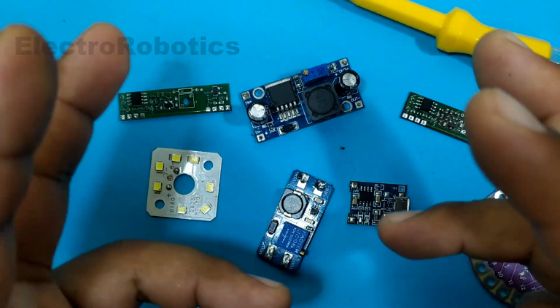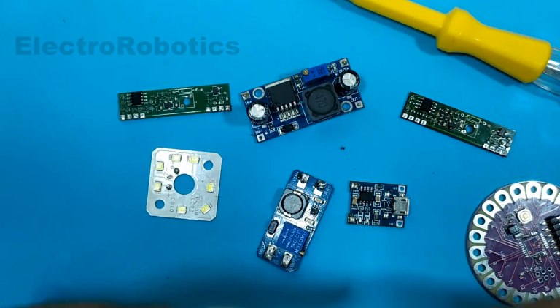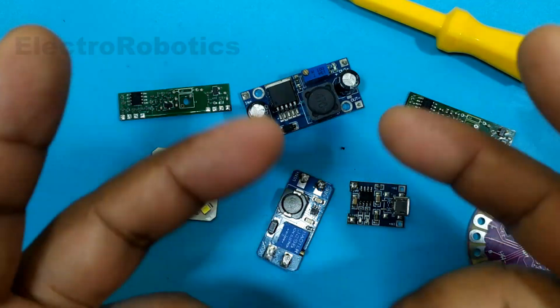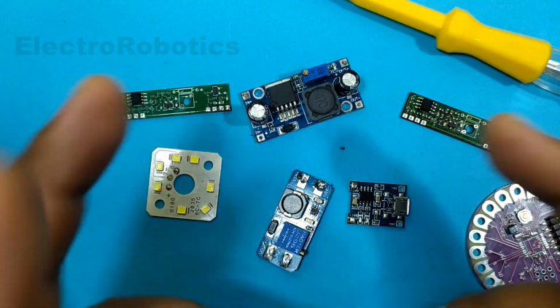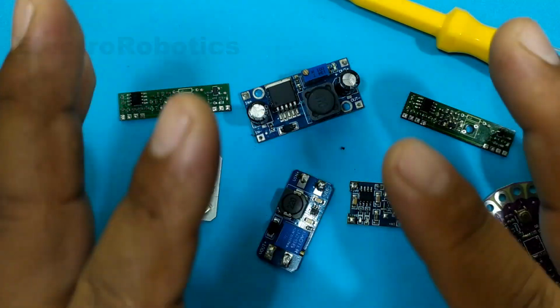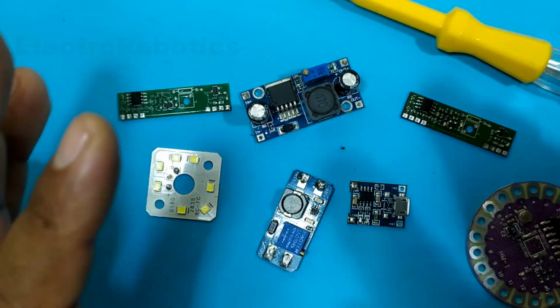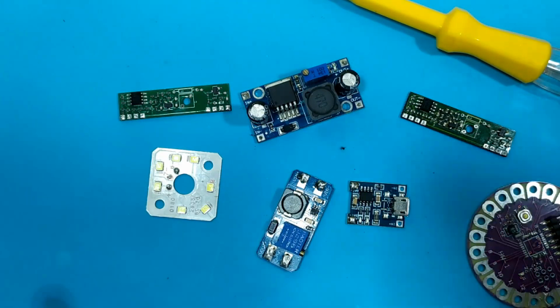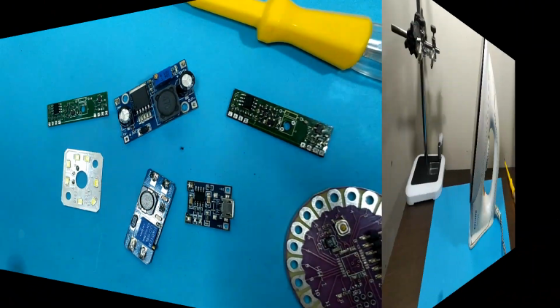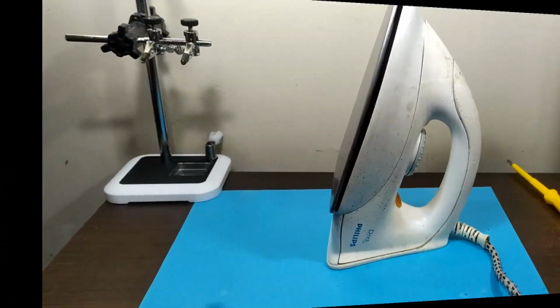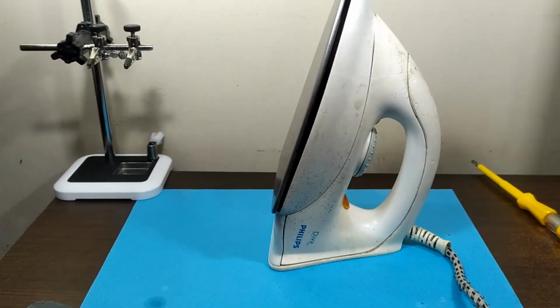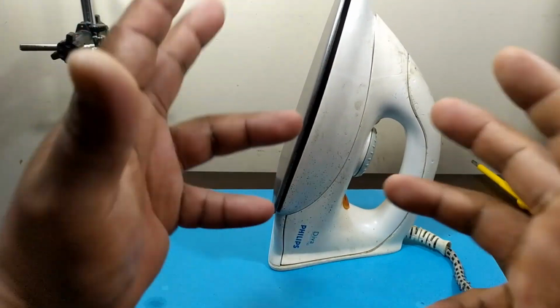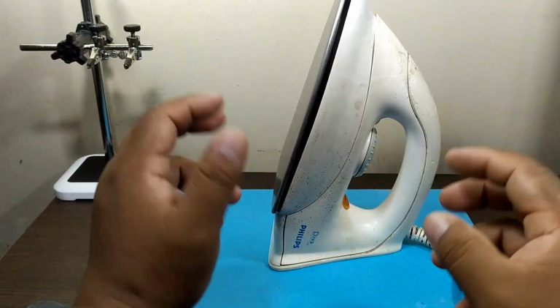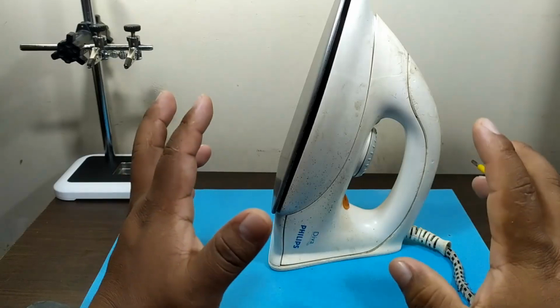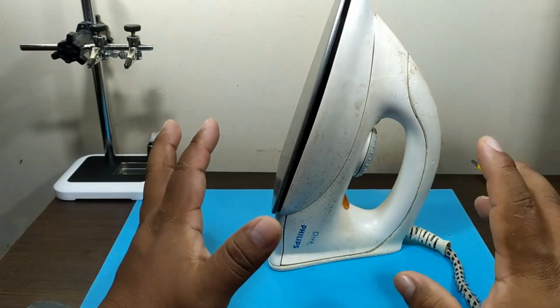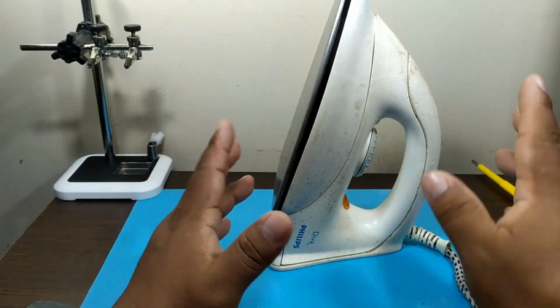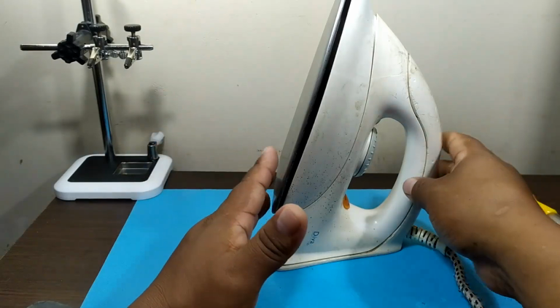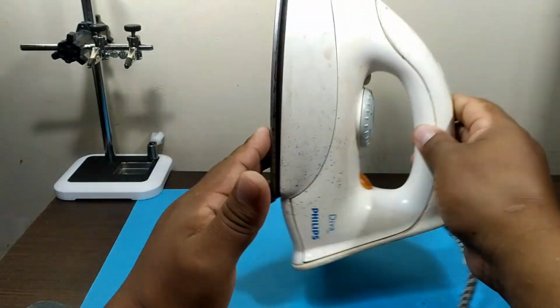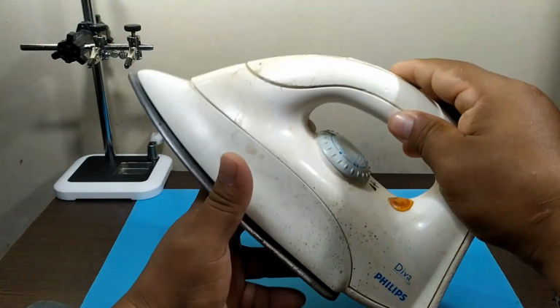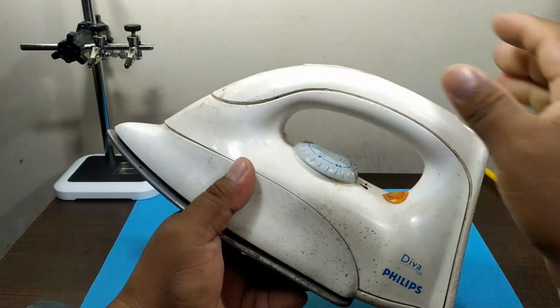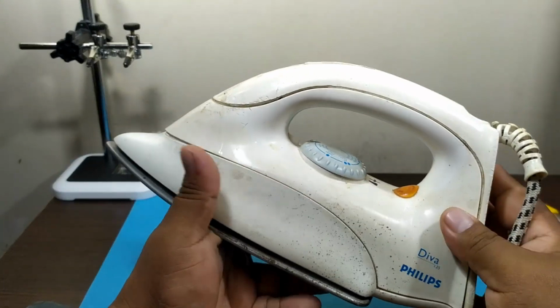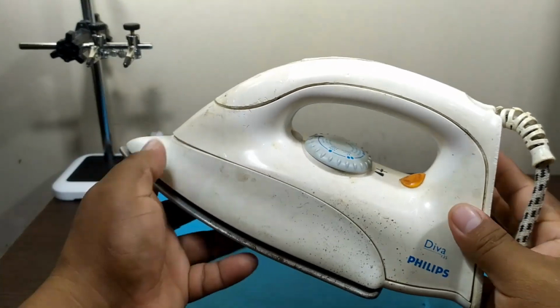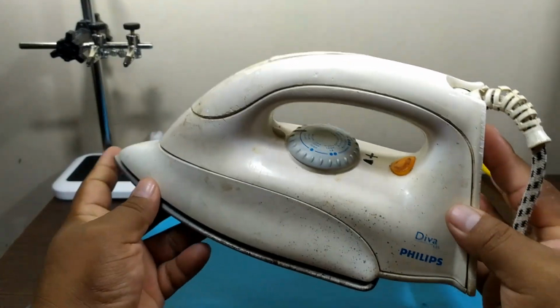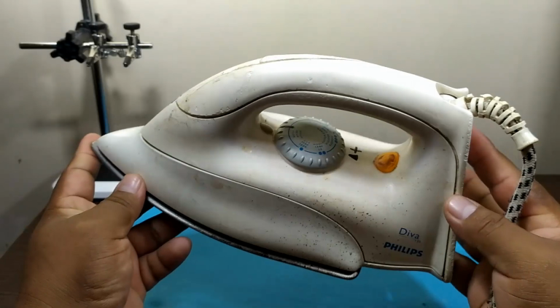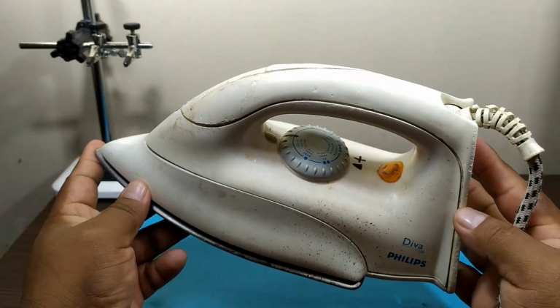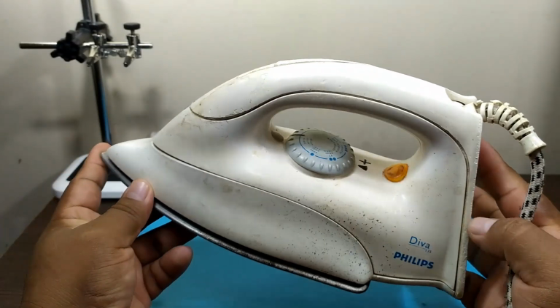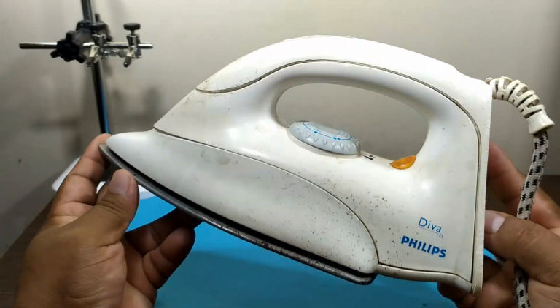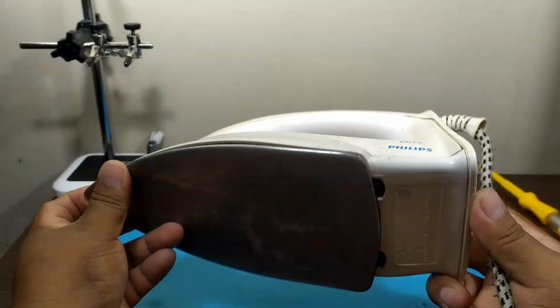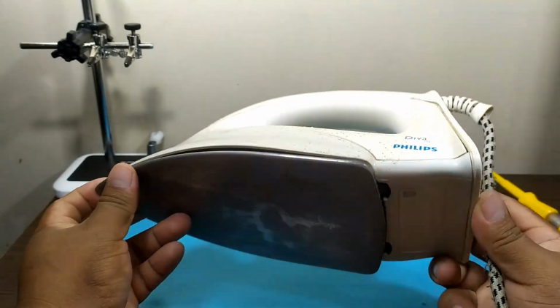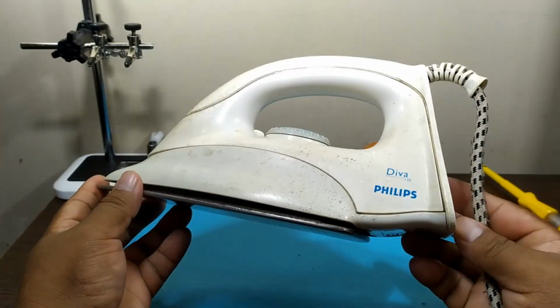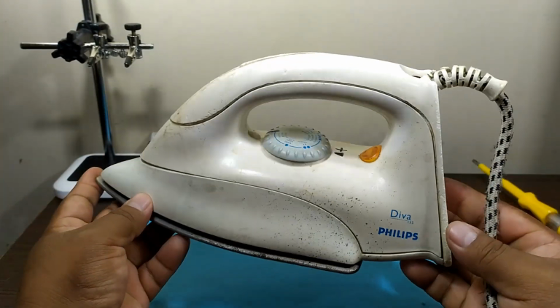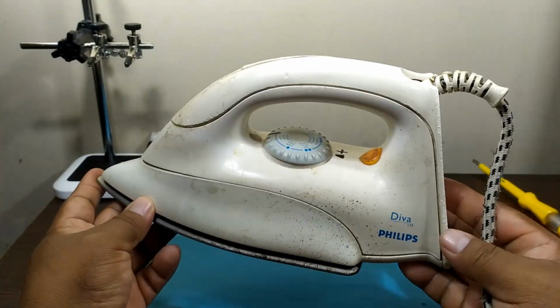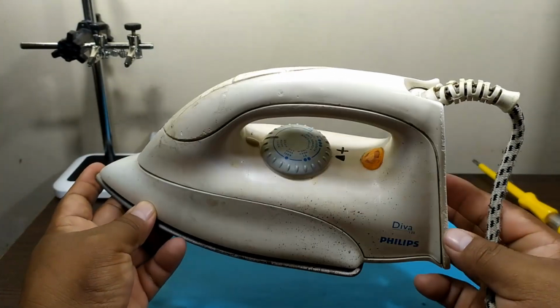So, without further ado, let's start with the video. For this activity we are going to use a common iron. Any iron will do, whether it's an iron that you are not using, or a new one that you want to use for this project.